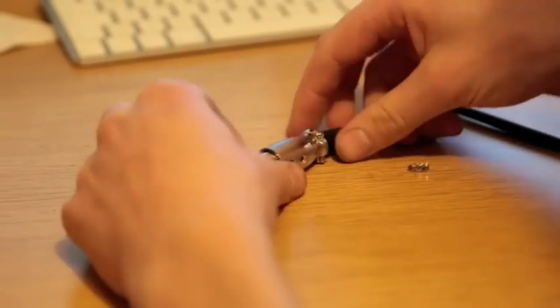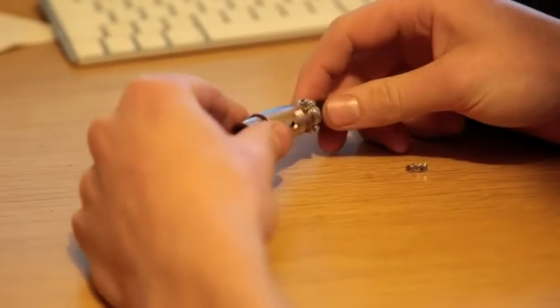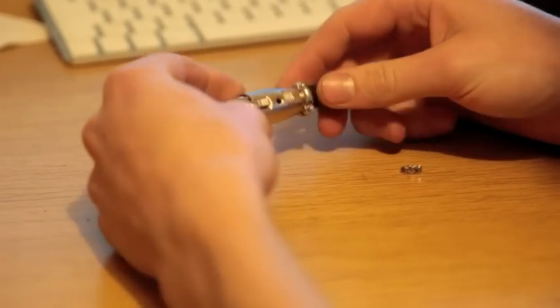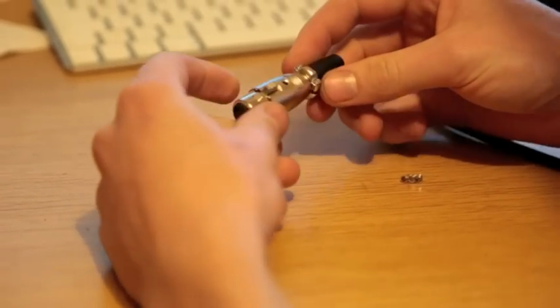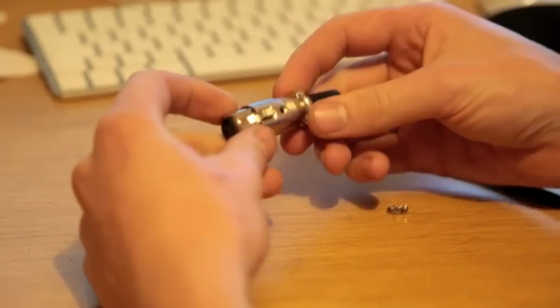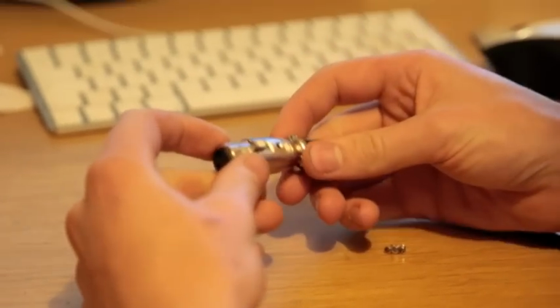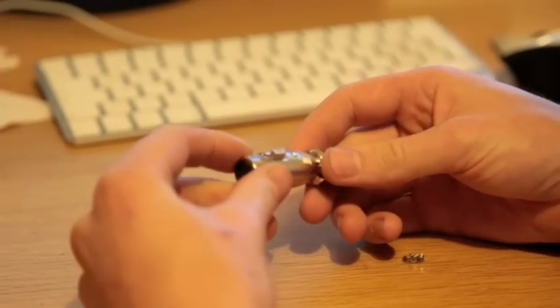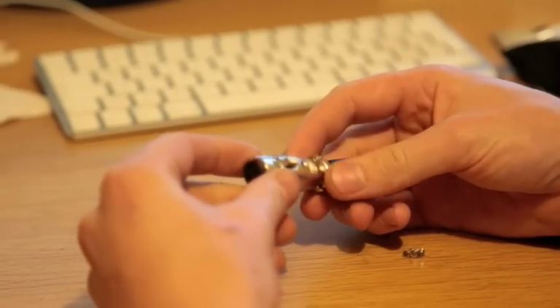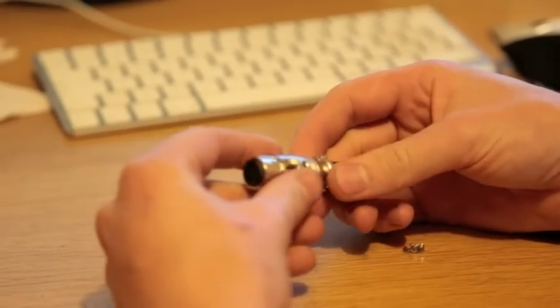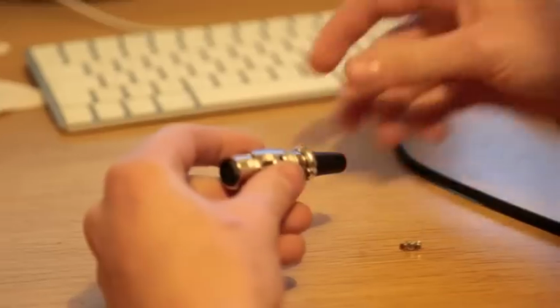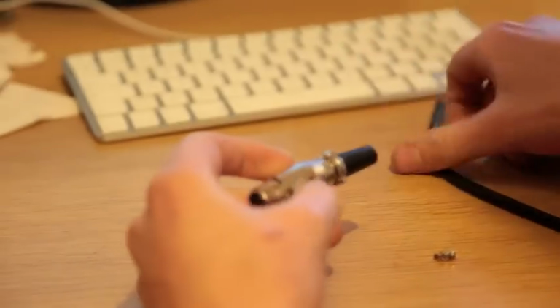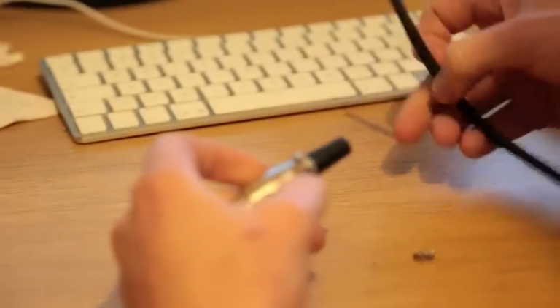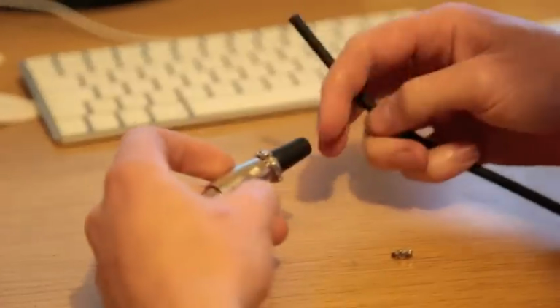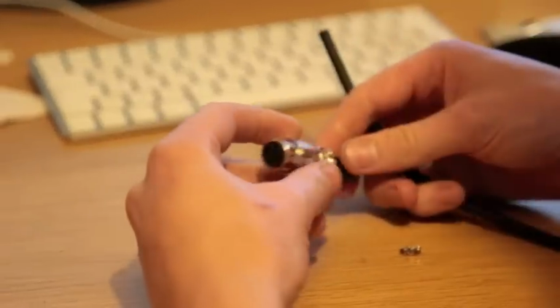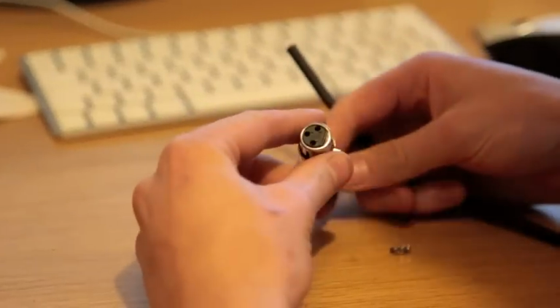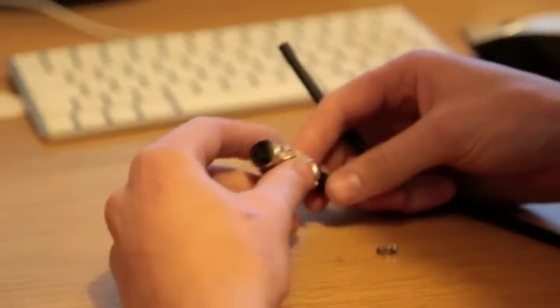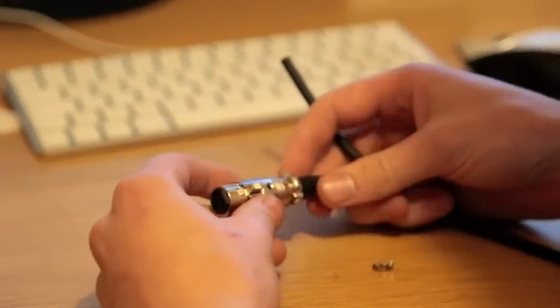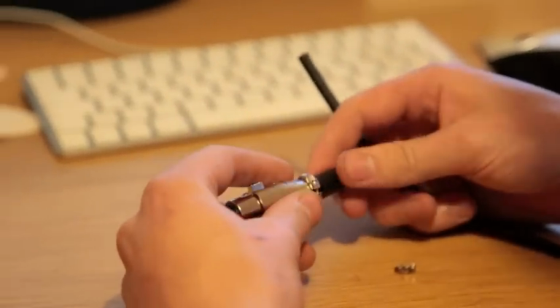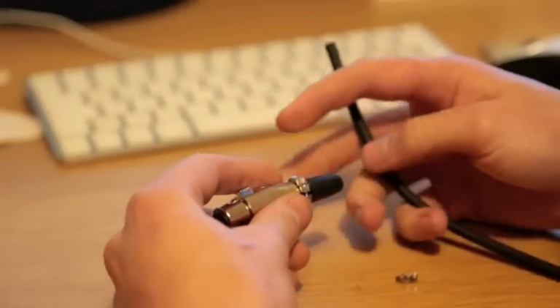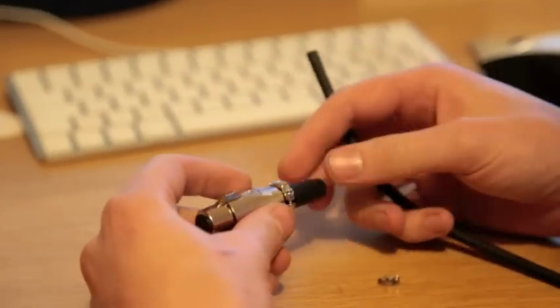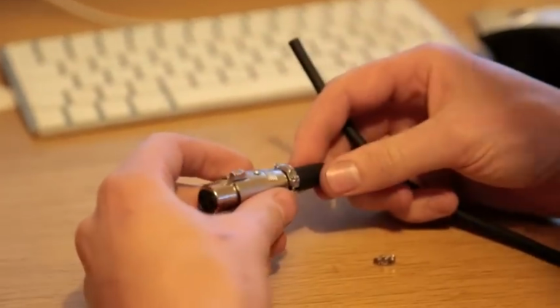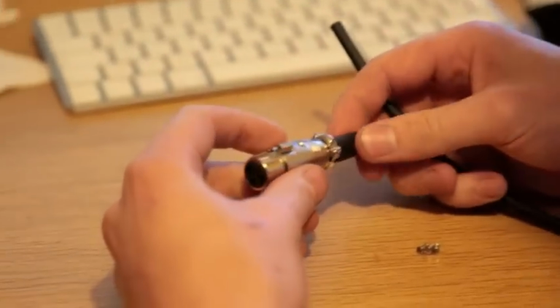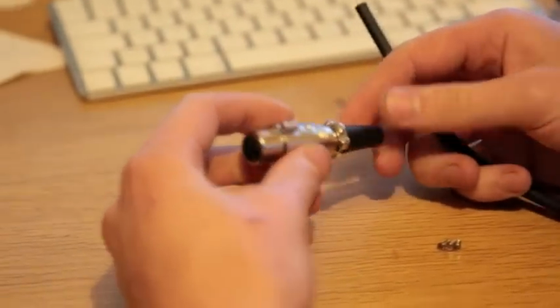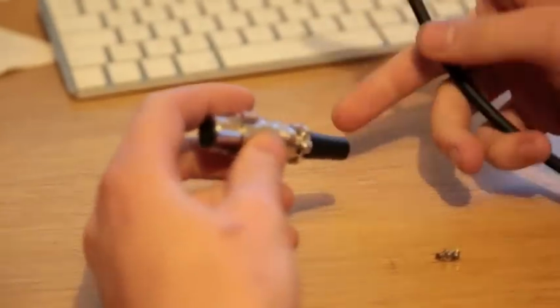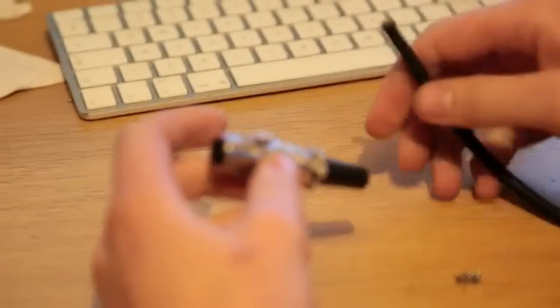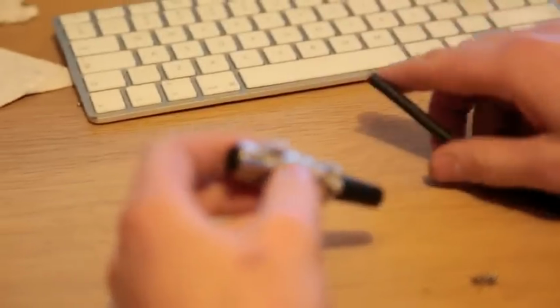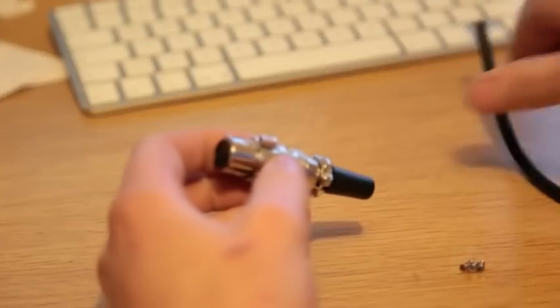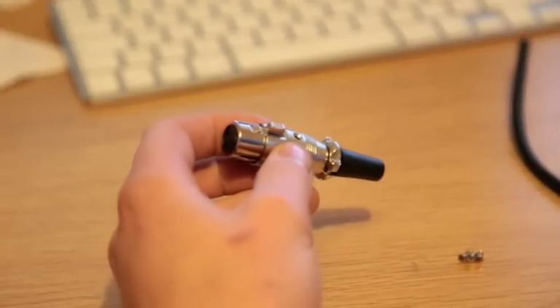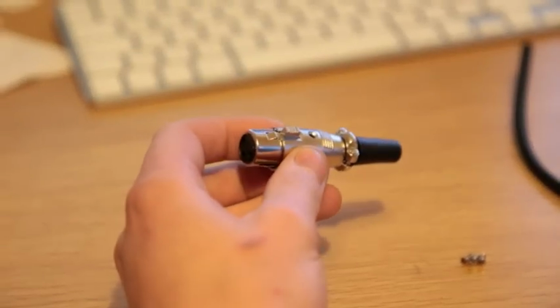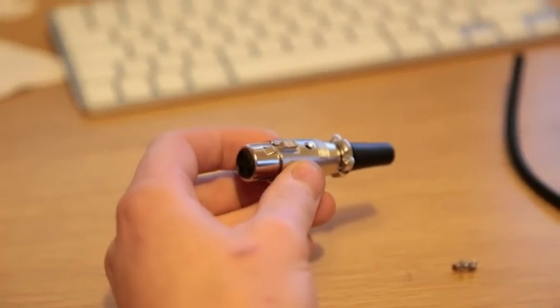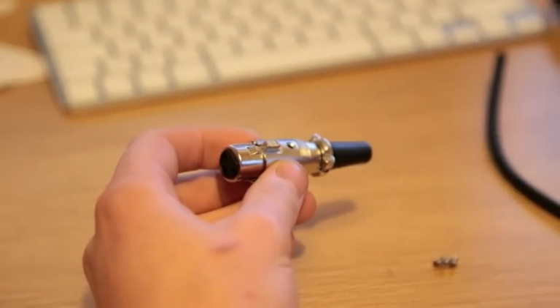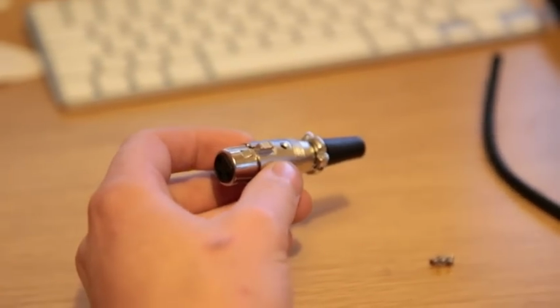Hey folks, today I'm going to show you how to wire up an XLR jack. It's very useful if you want to make your own microphone leads or you want to fix existing ones, as they do break quite often.